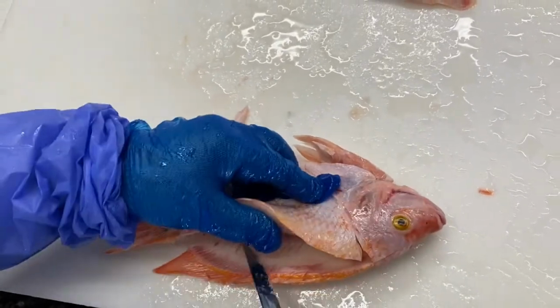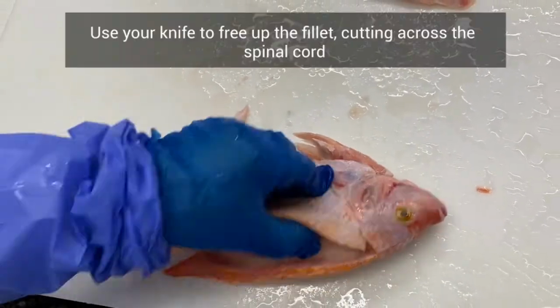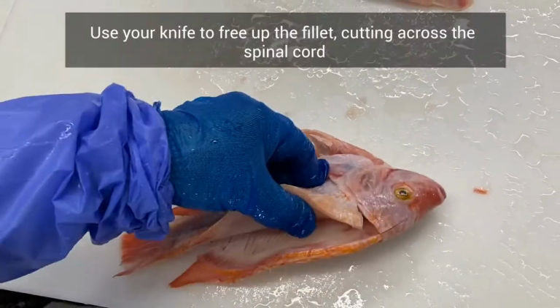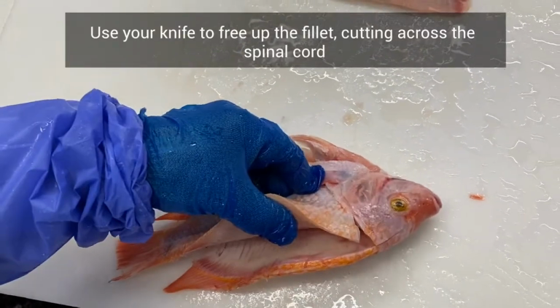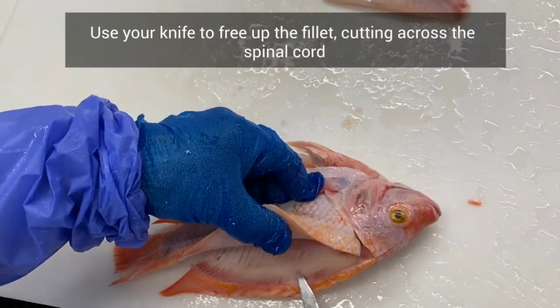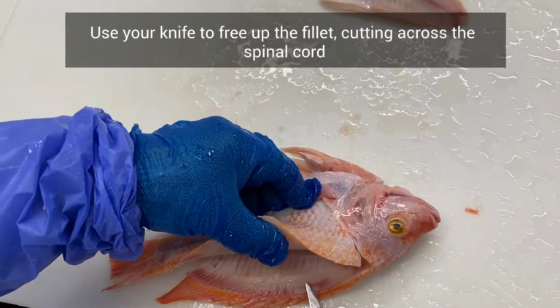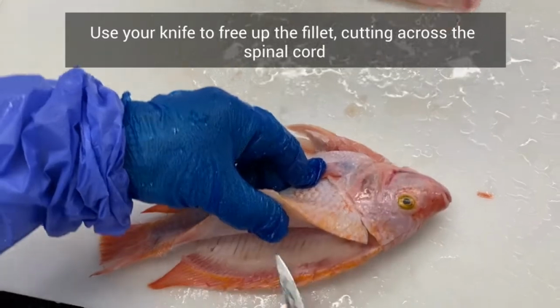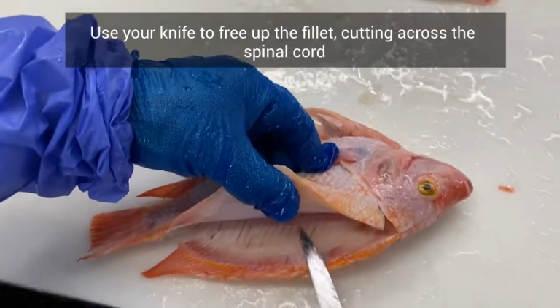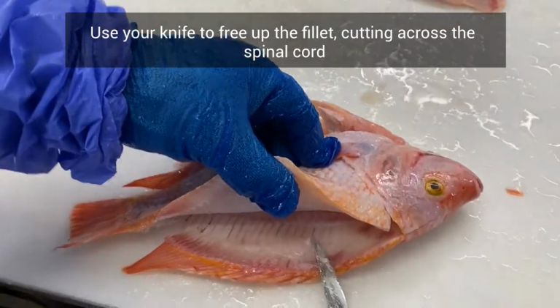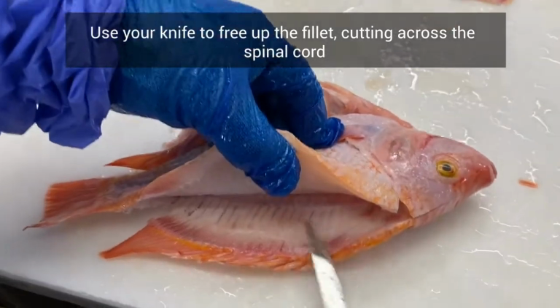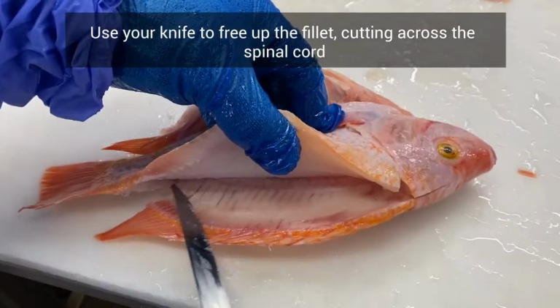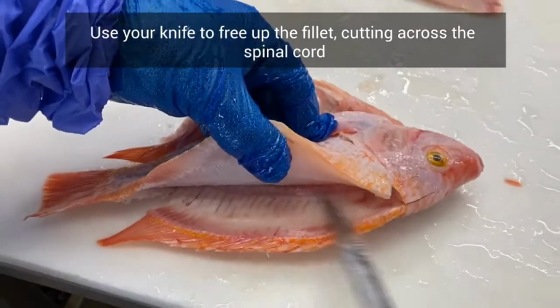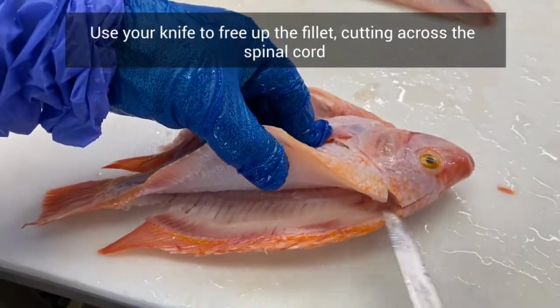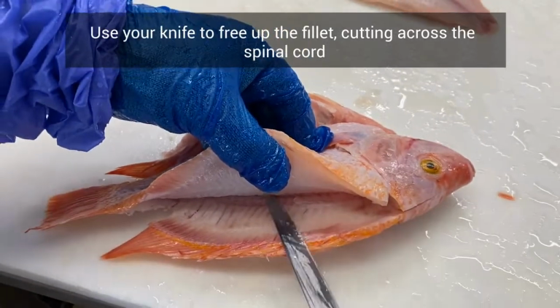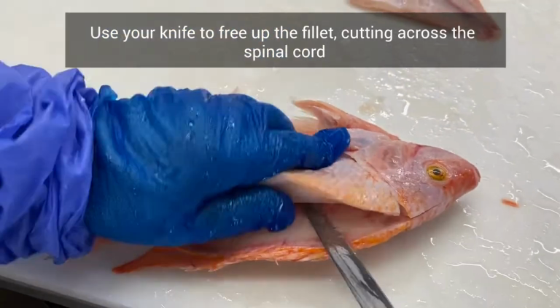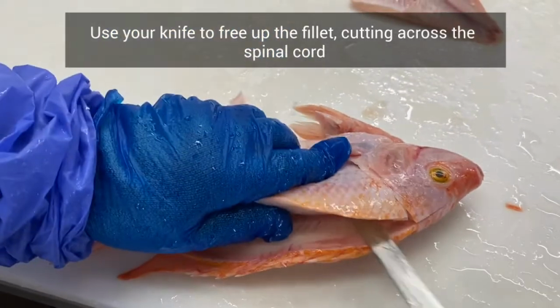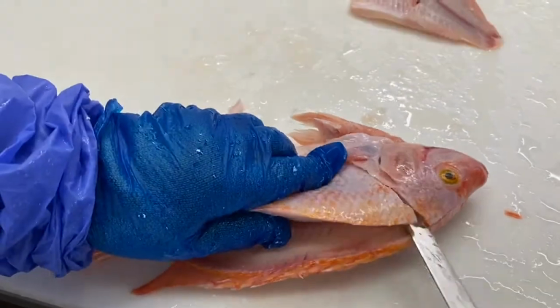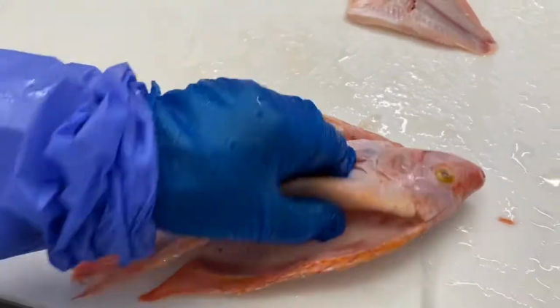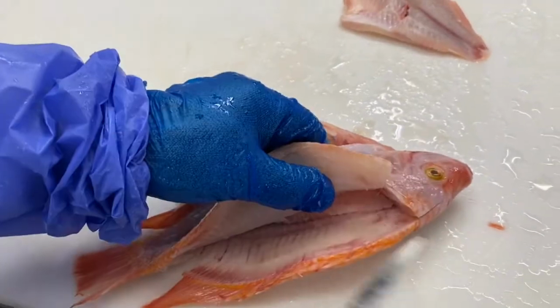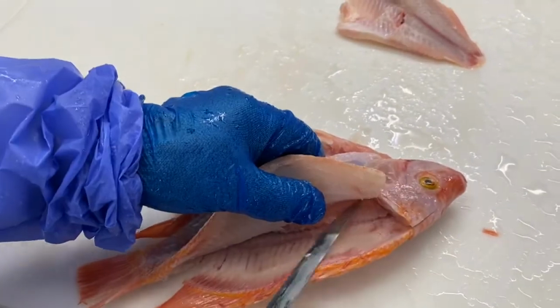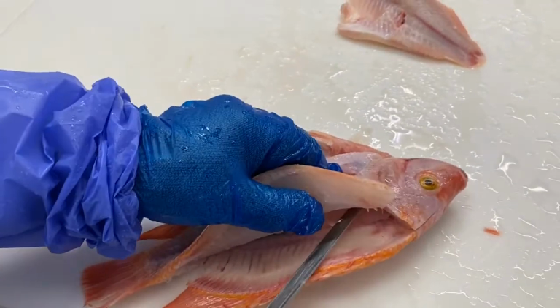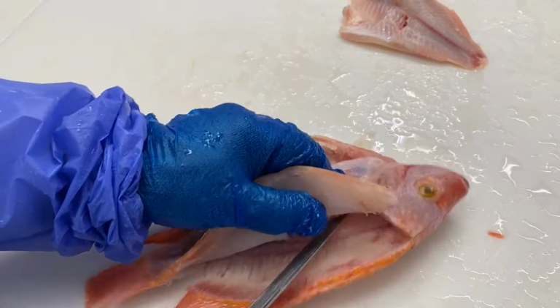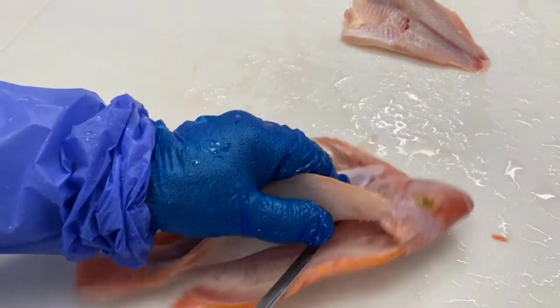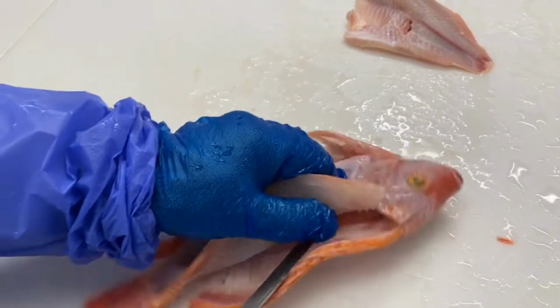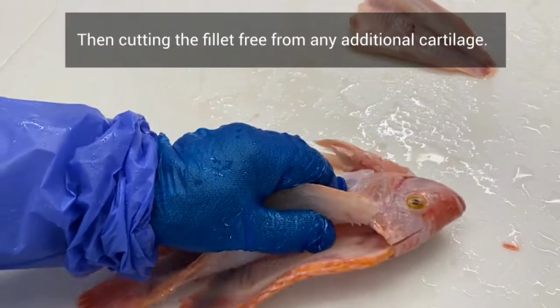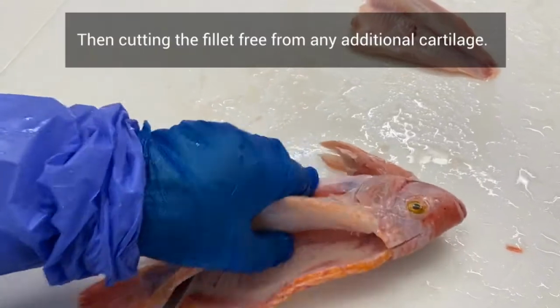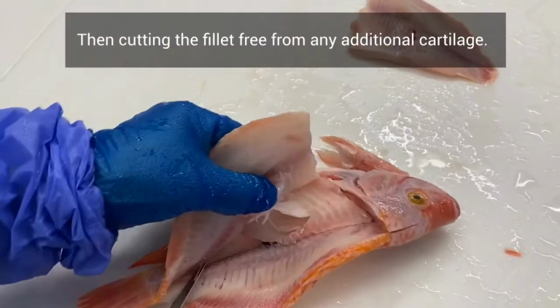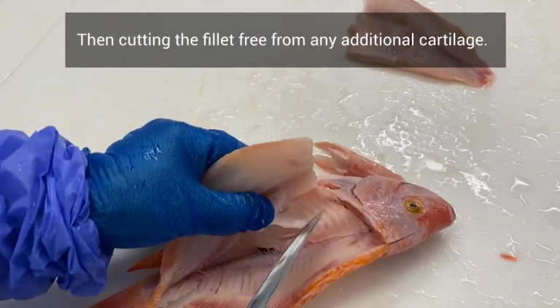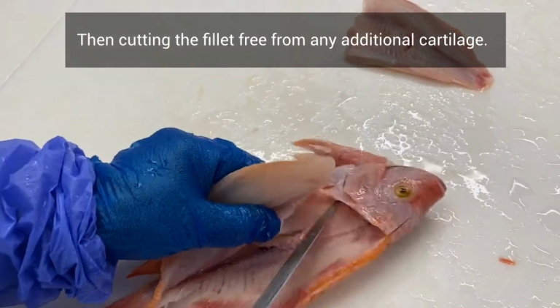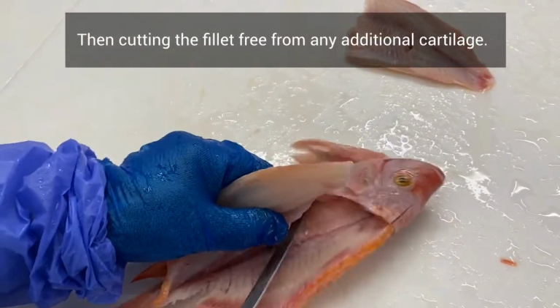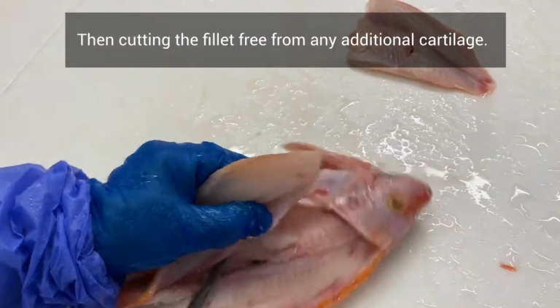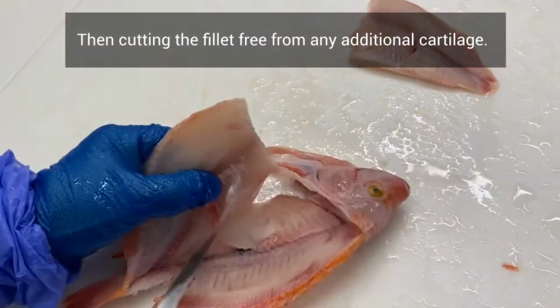Use your knife to free up the fillet, cutting across the spinal cord, and cutting the fillet free from any additional cartilage.